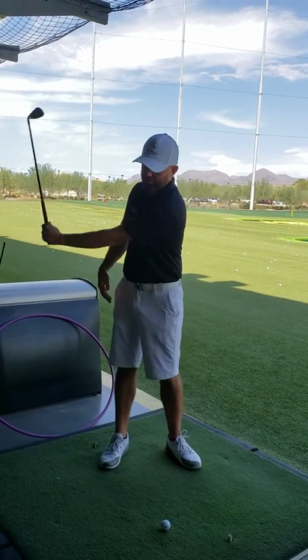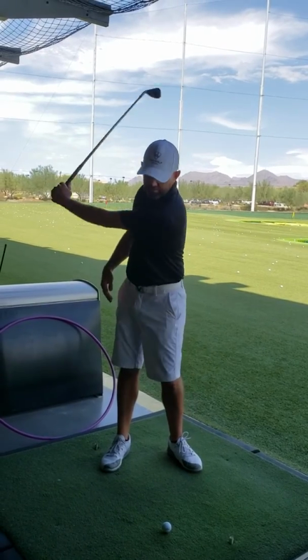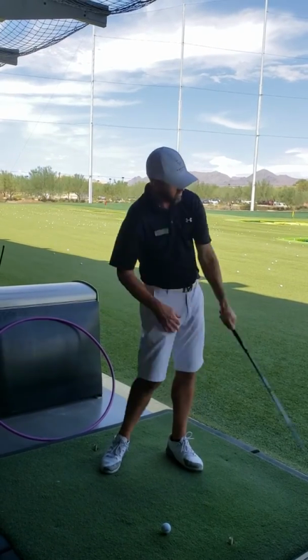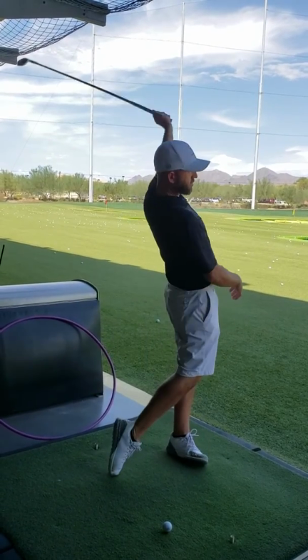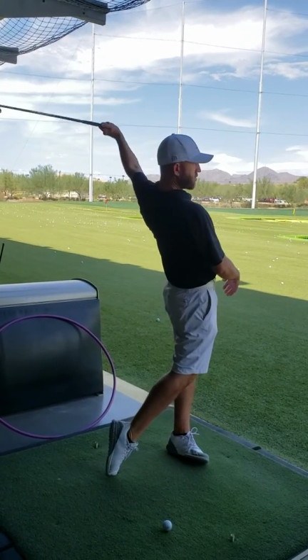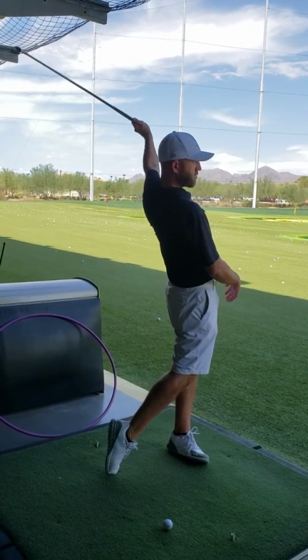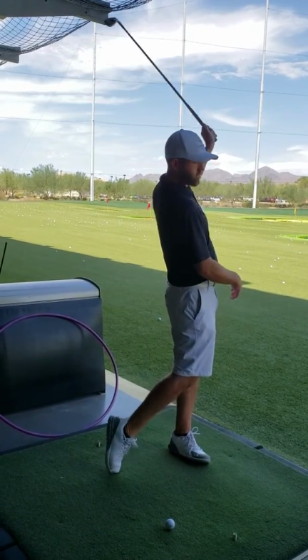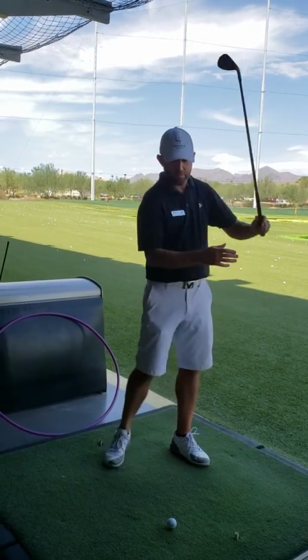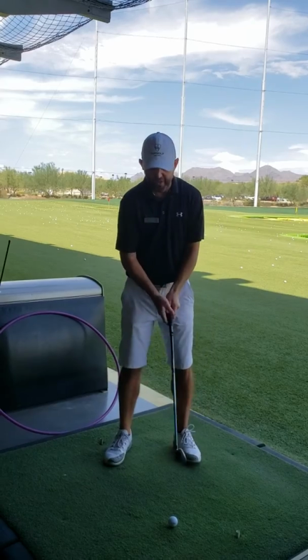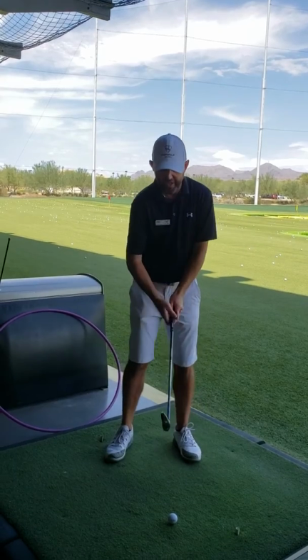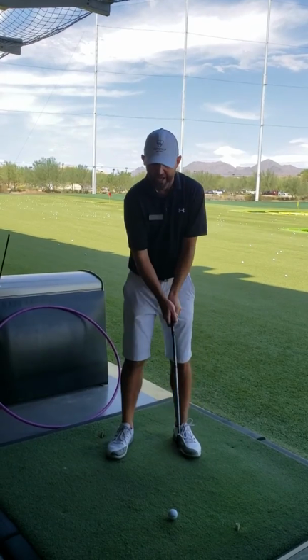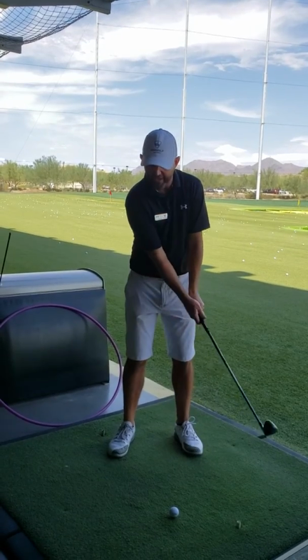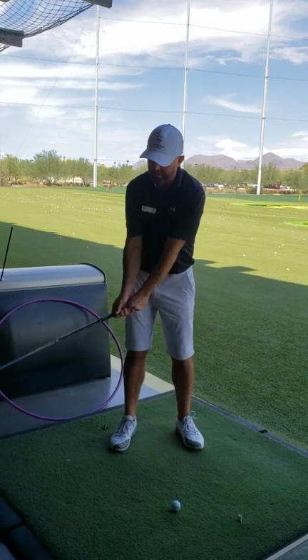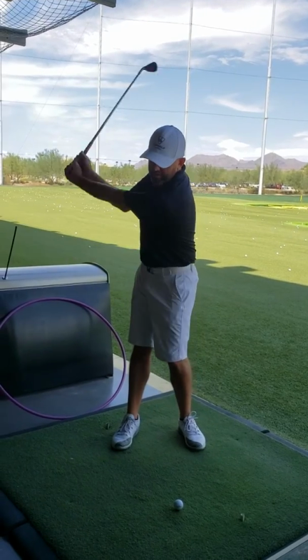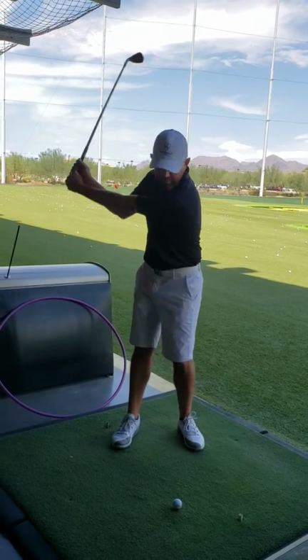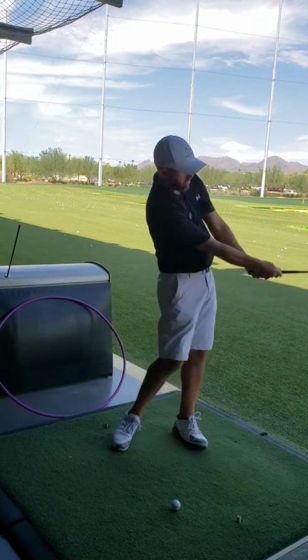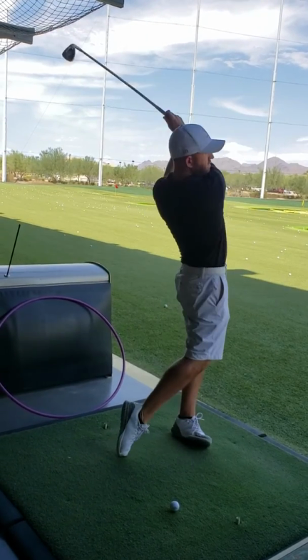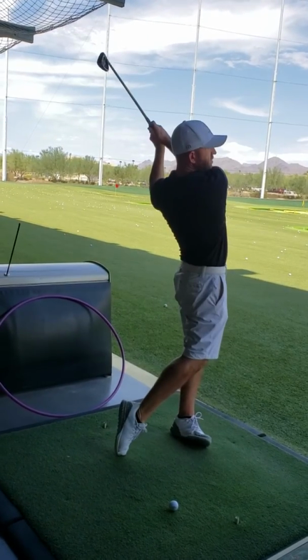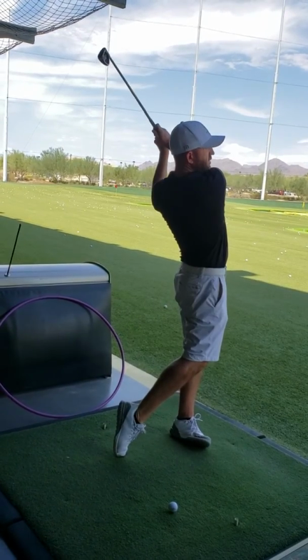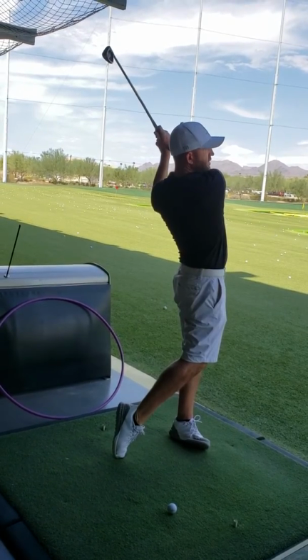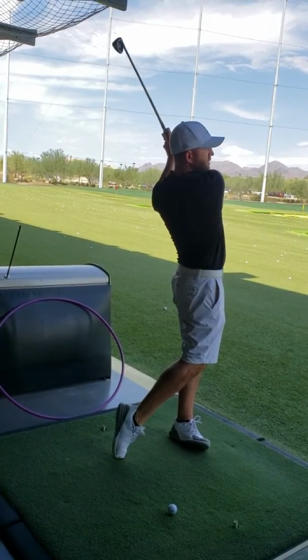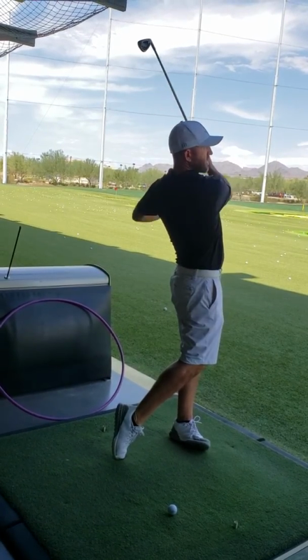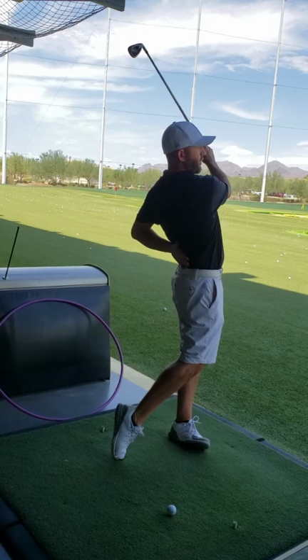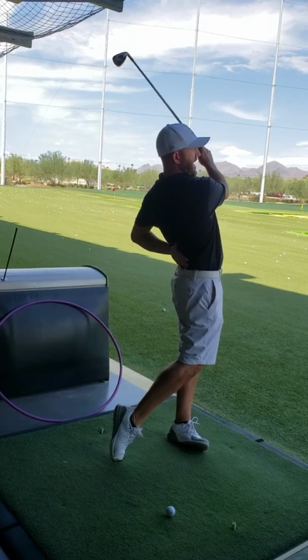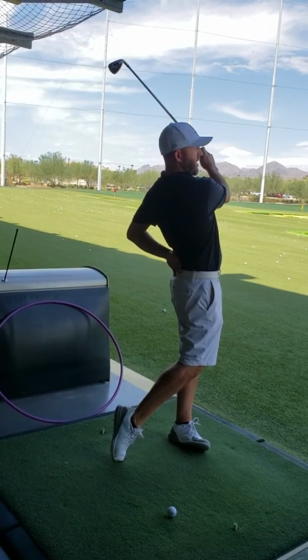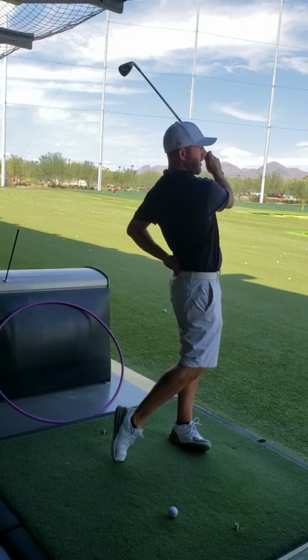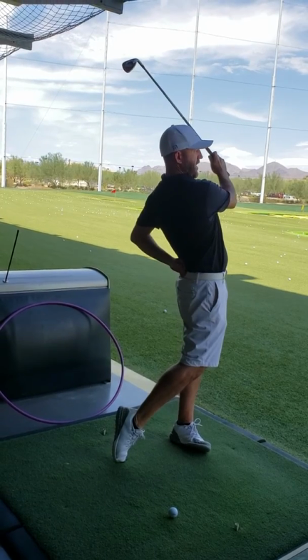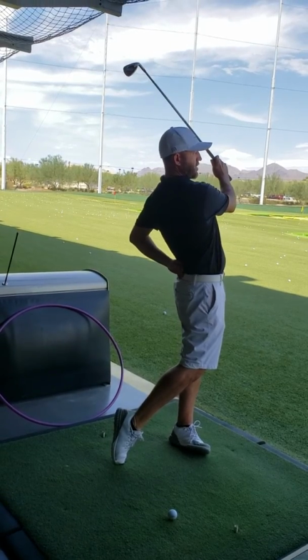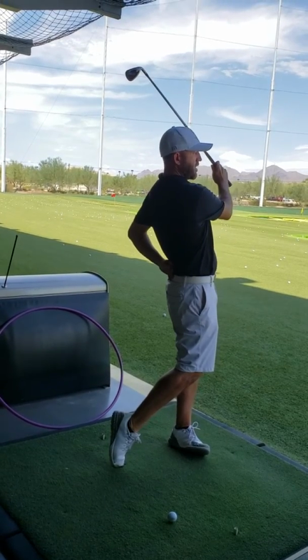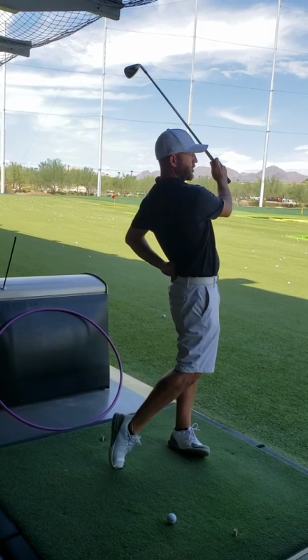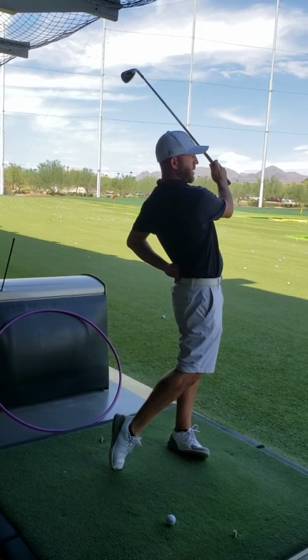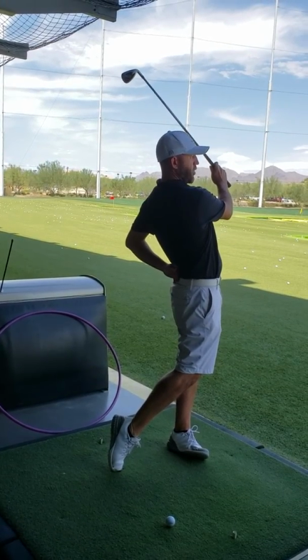And then you can get your right hand on there. So if you don't feel that here, you feel like you're just pushing the hips forward.